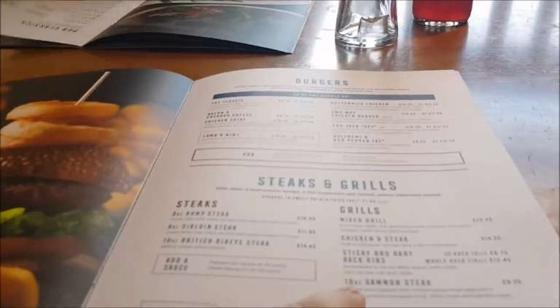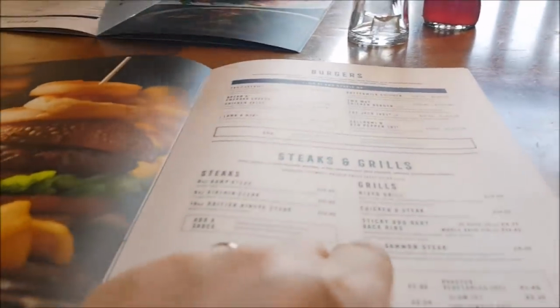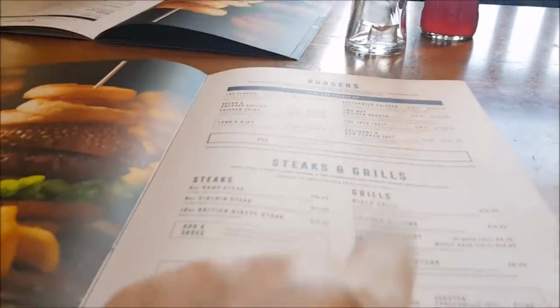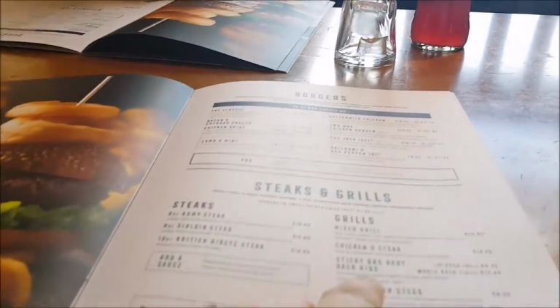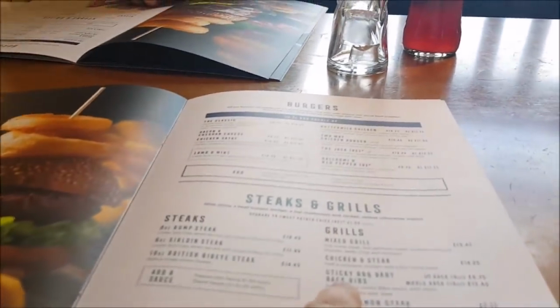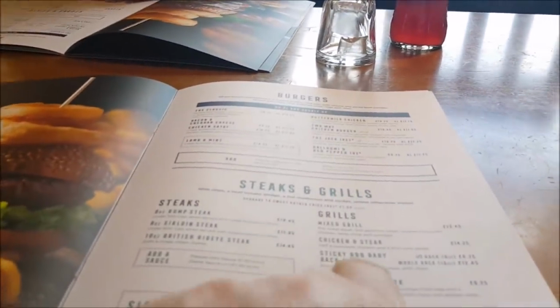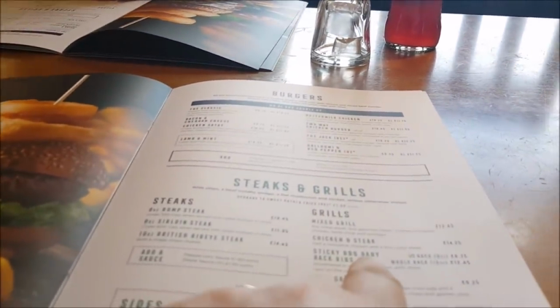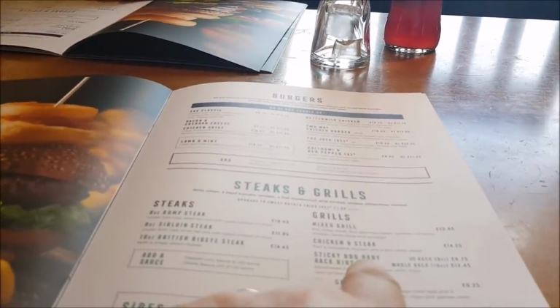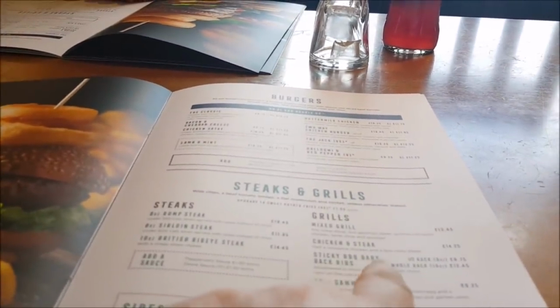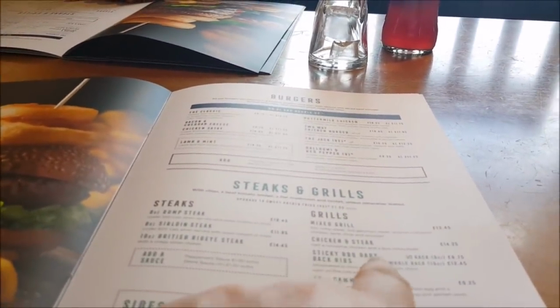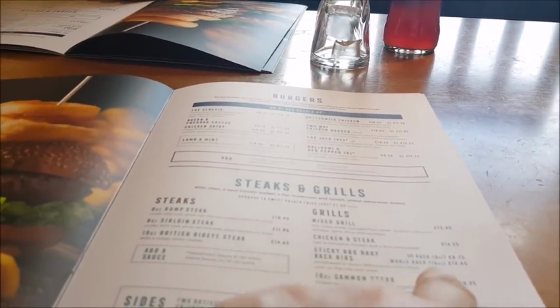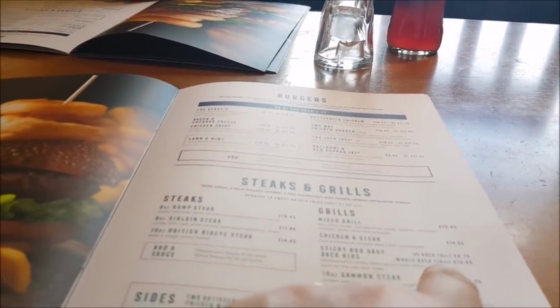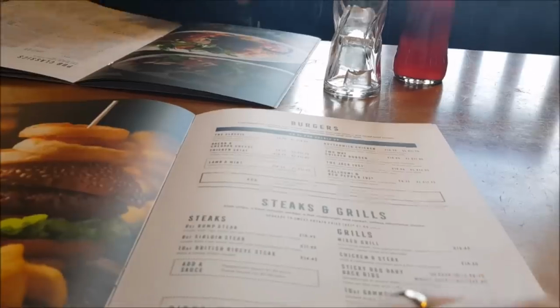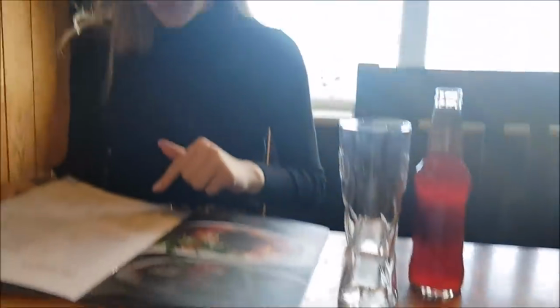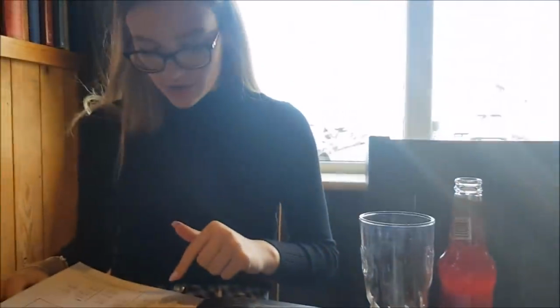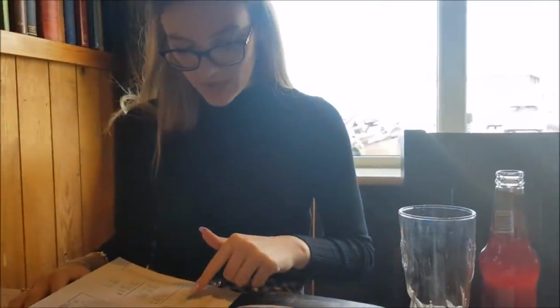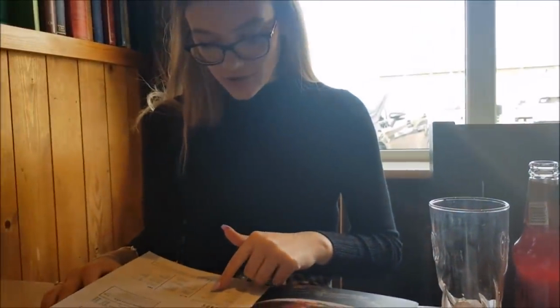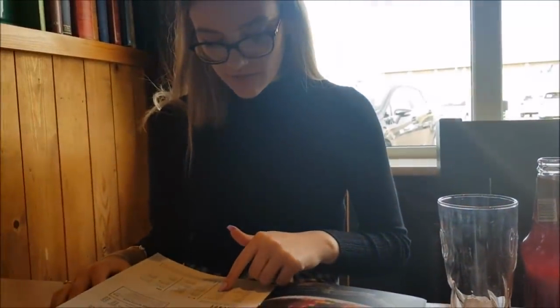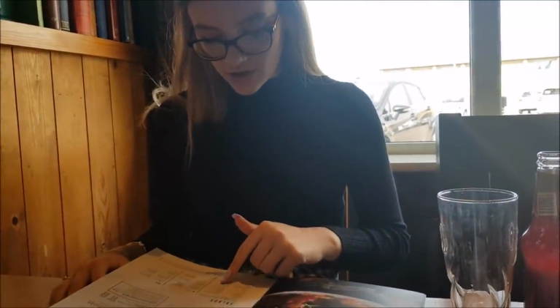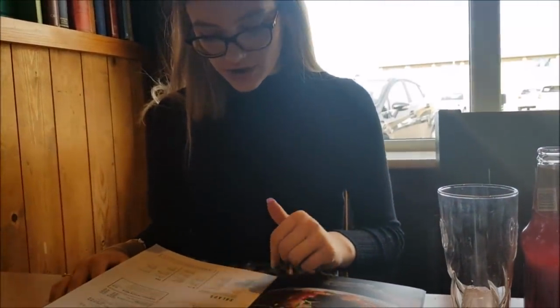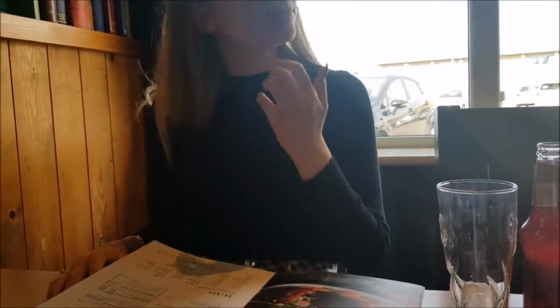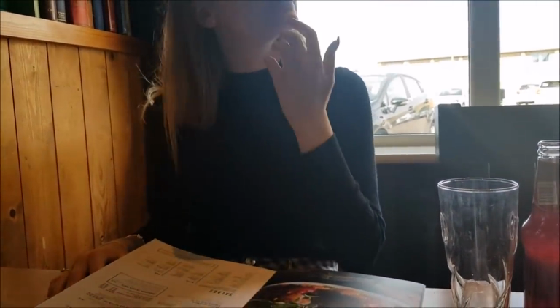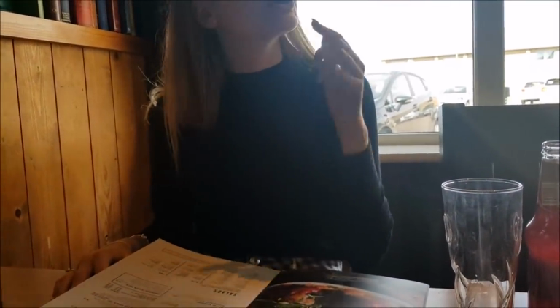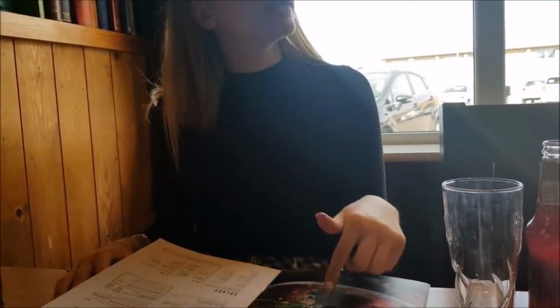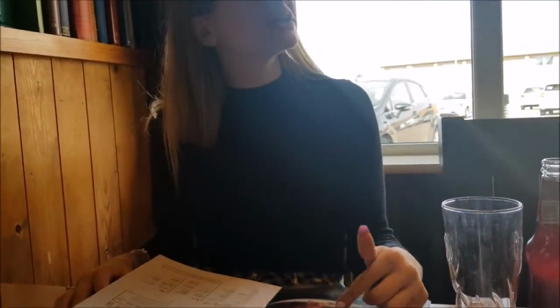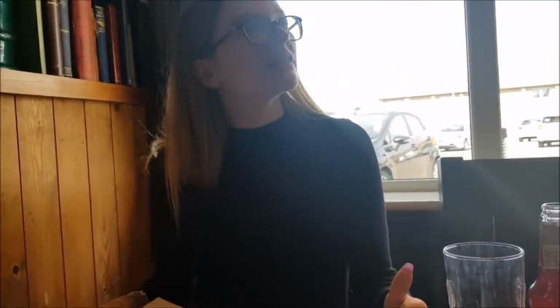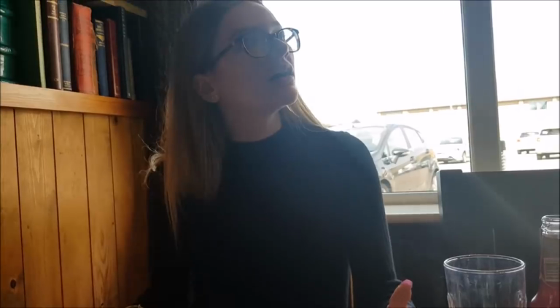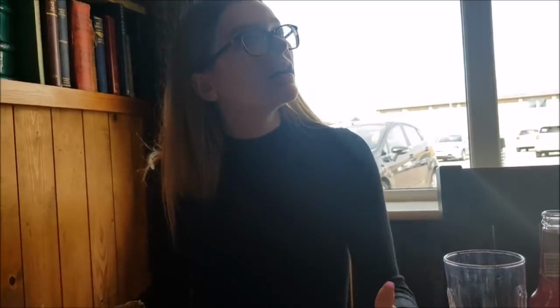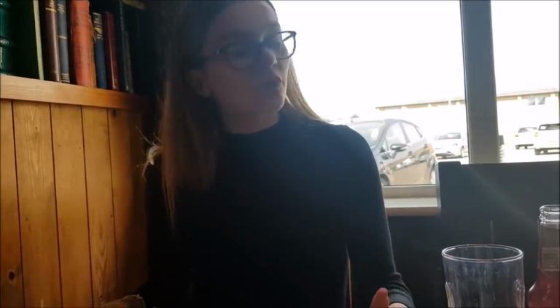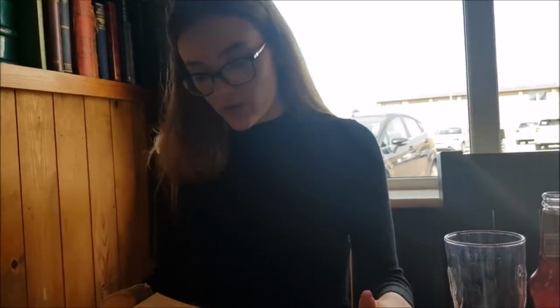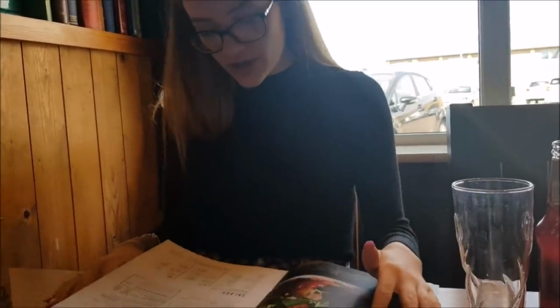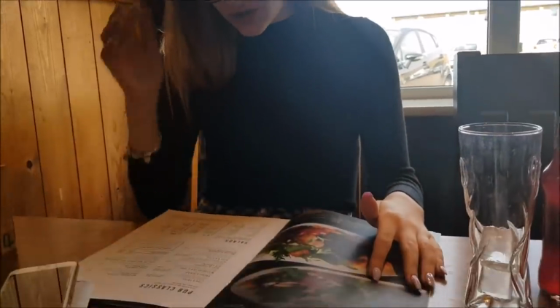Ribs — can I have the sticky barbecue ribs, please? Can you do the meat? You know that avocado and cherry tomato salad — can you put any chicken in that? I will. Thank you.